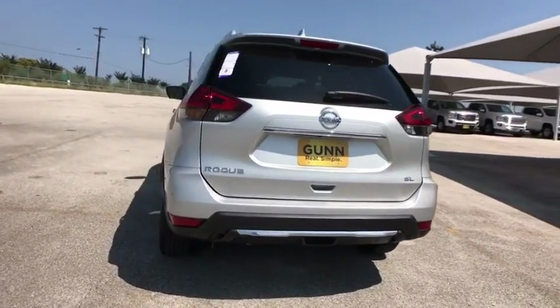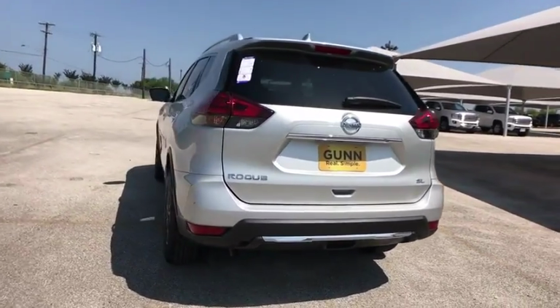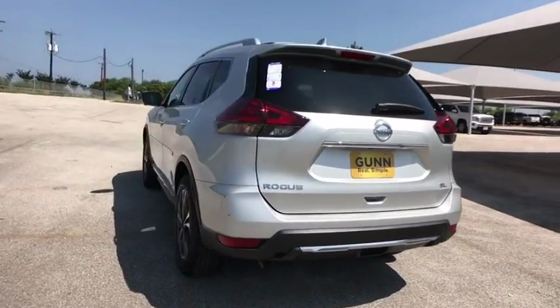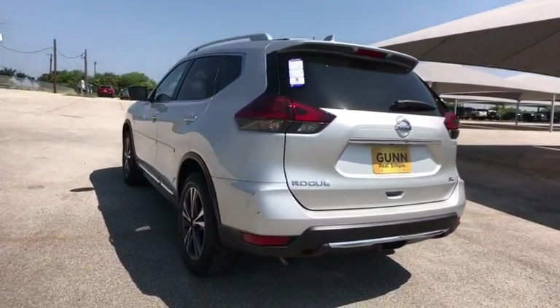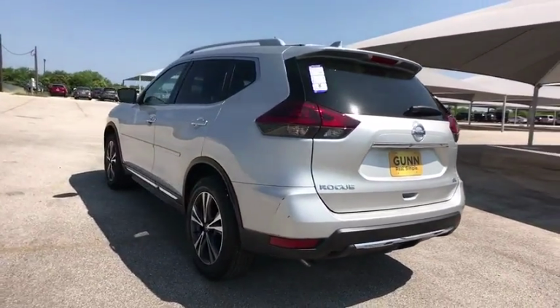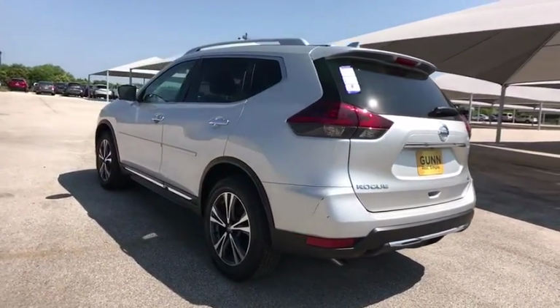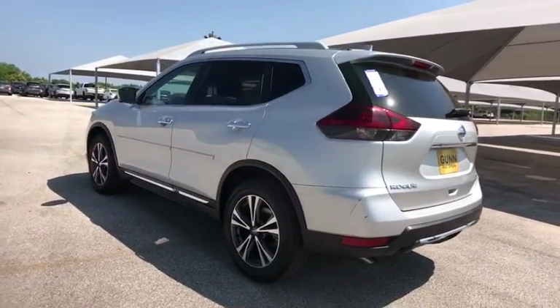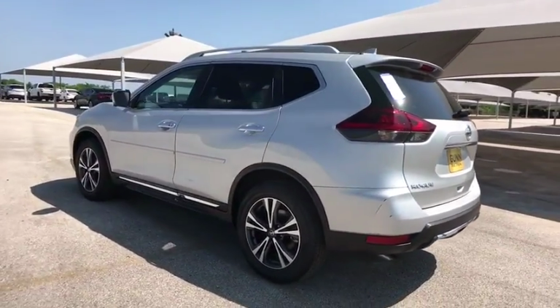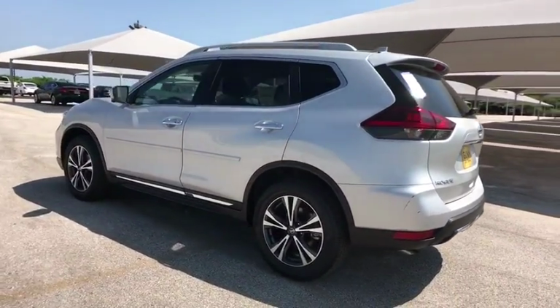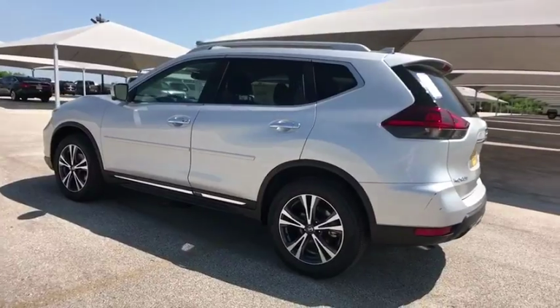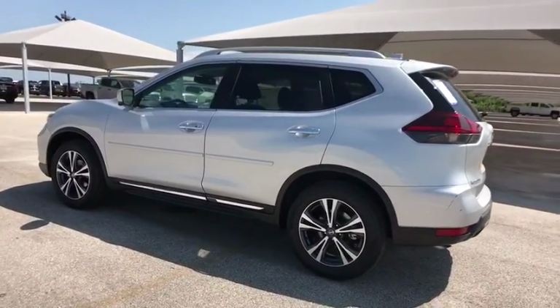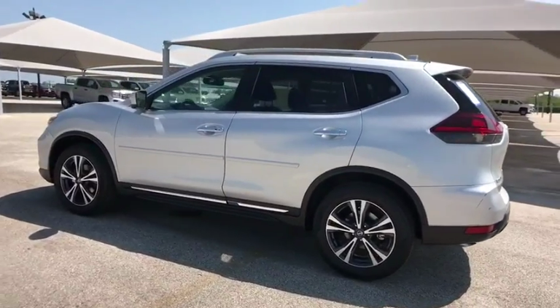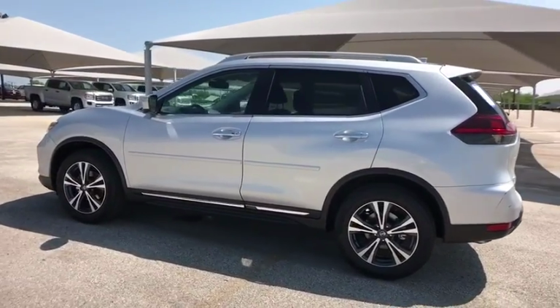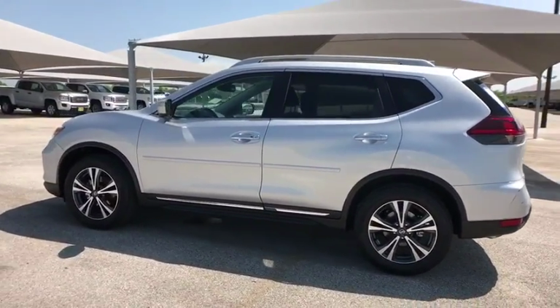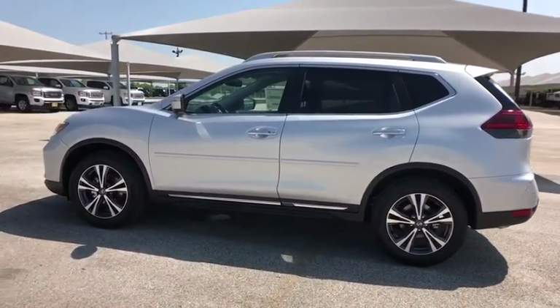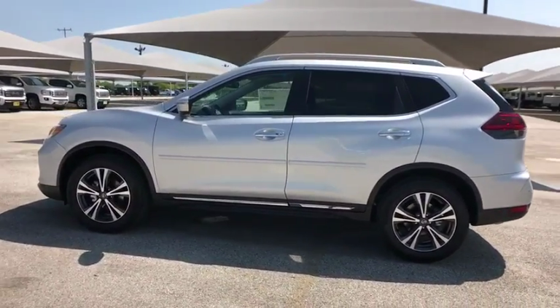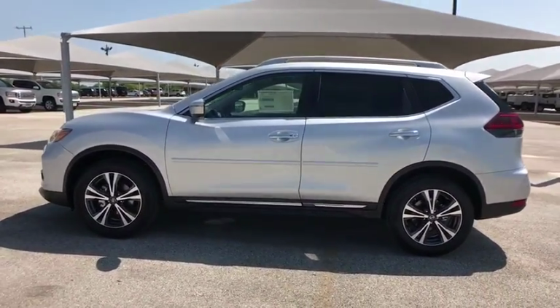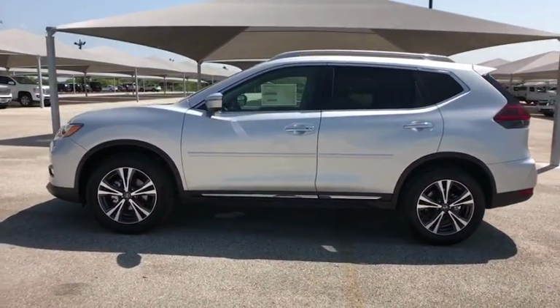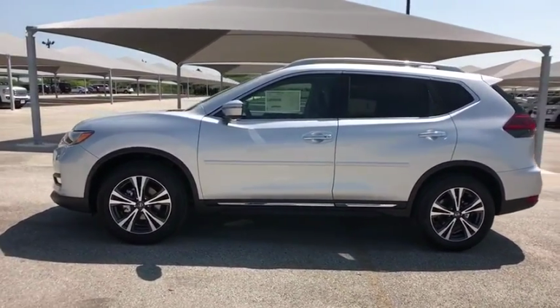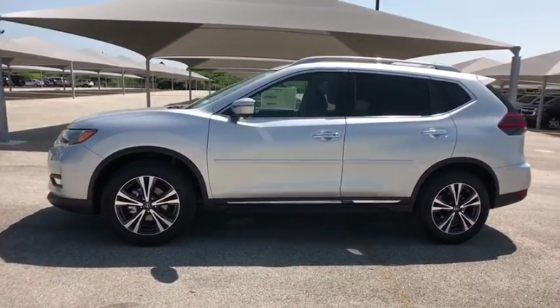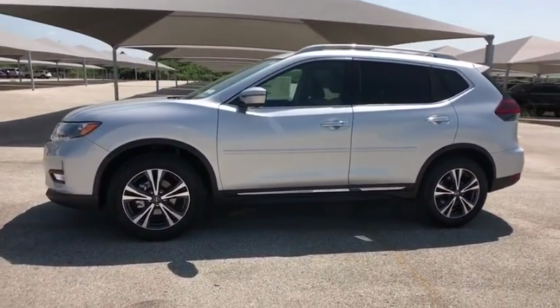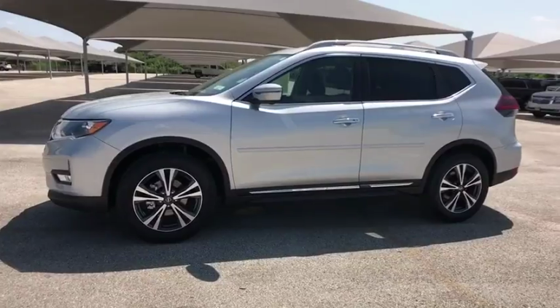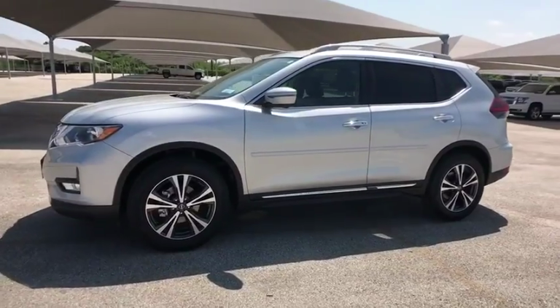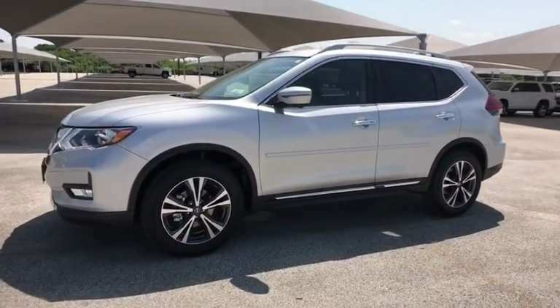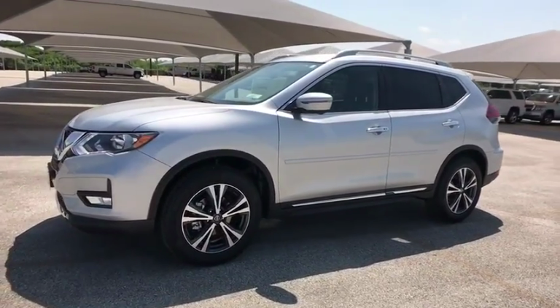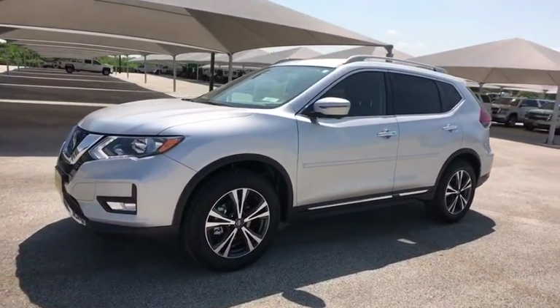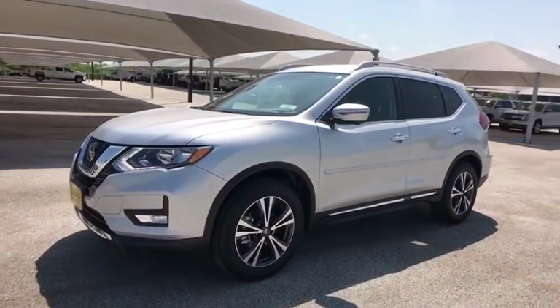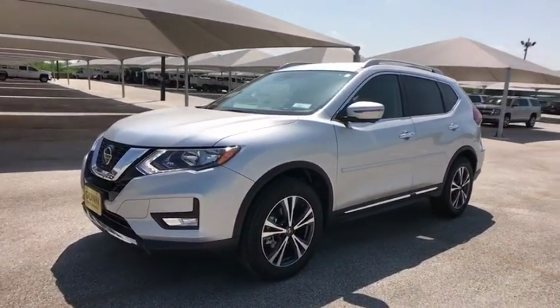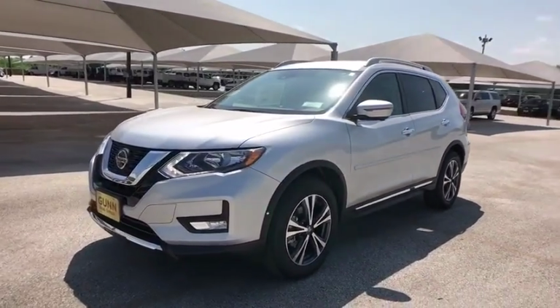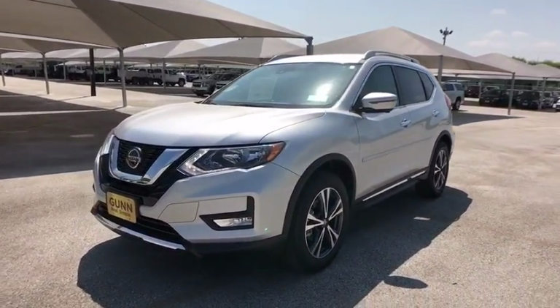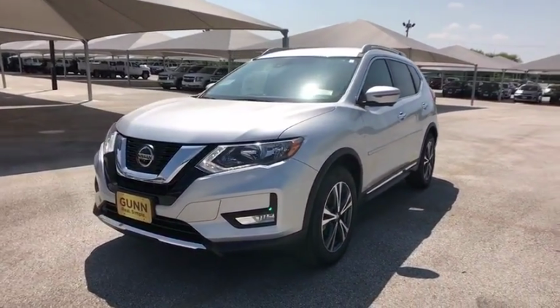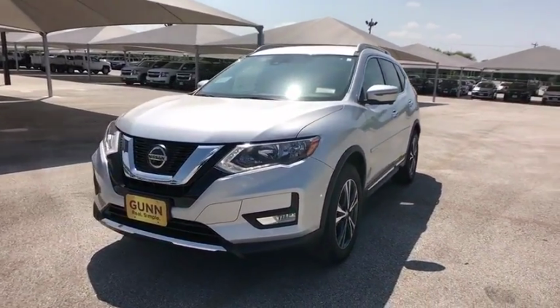Here are some of this vehicle's great options: stability control, power liftgate, traction control, keyless entry, navigation system, steering wheel audio controls, remote engine start, backup camera, anti-lock braking system.